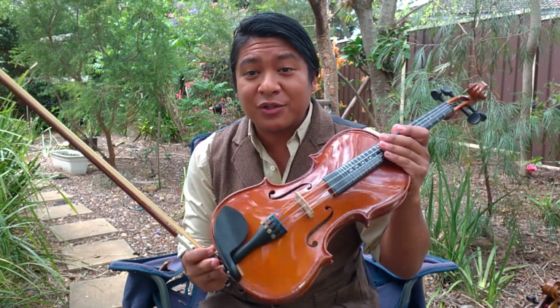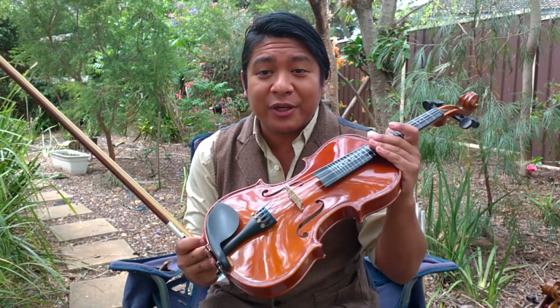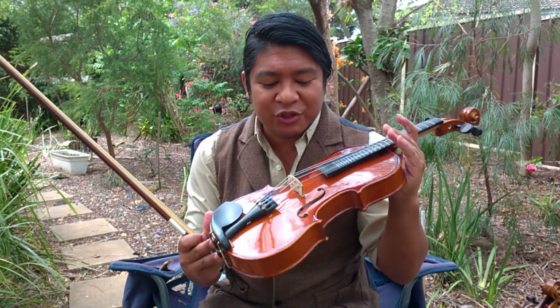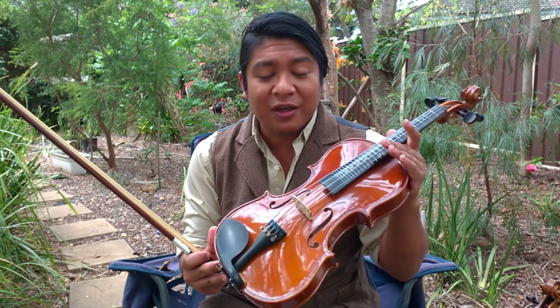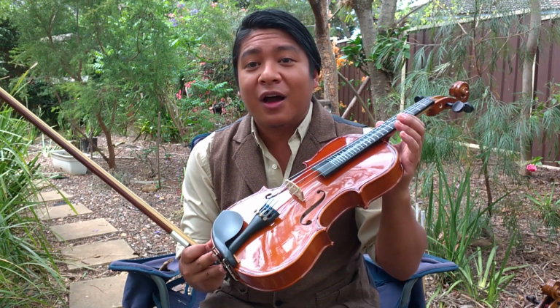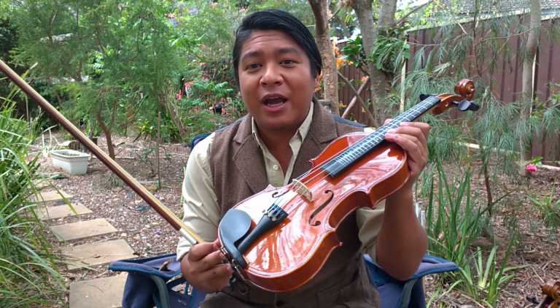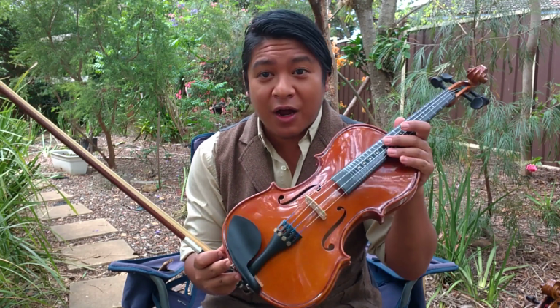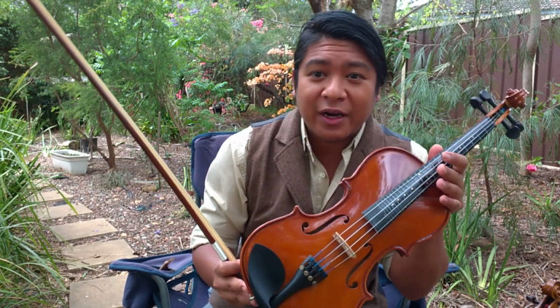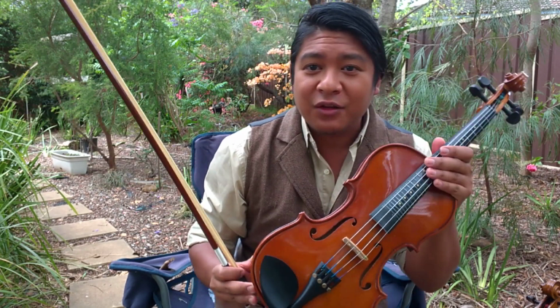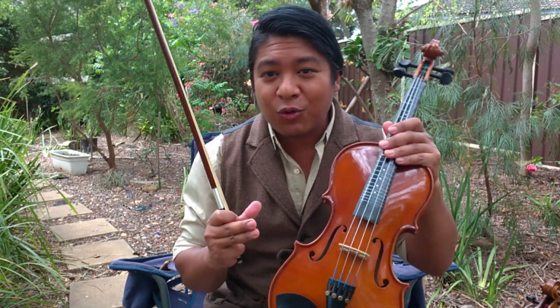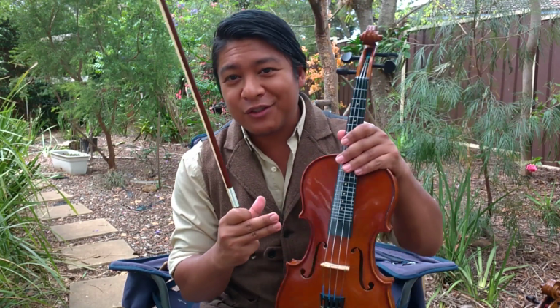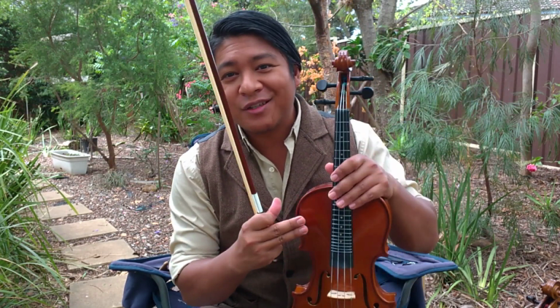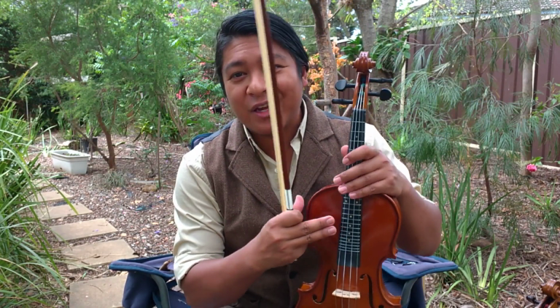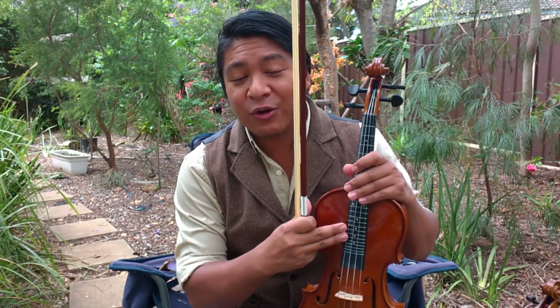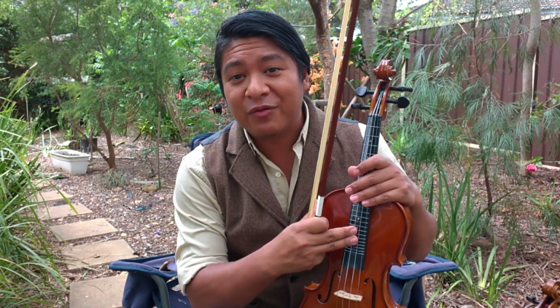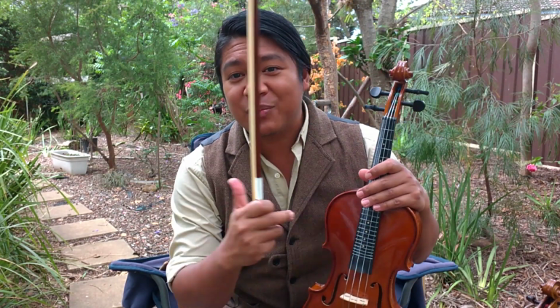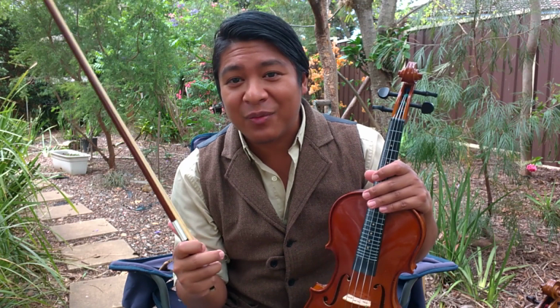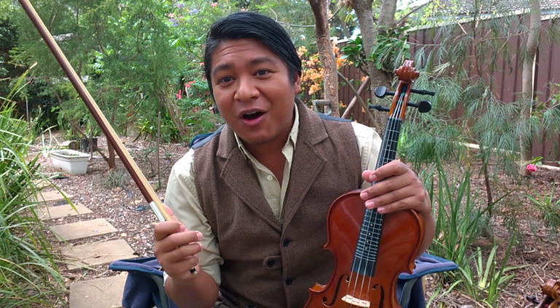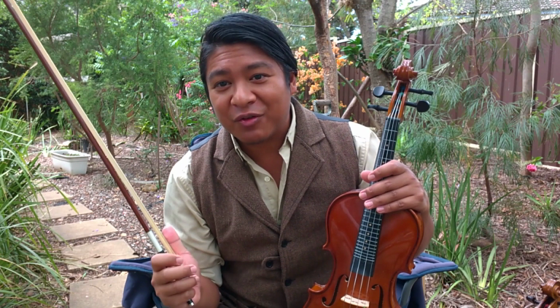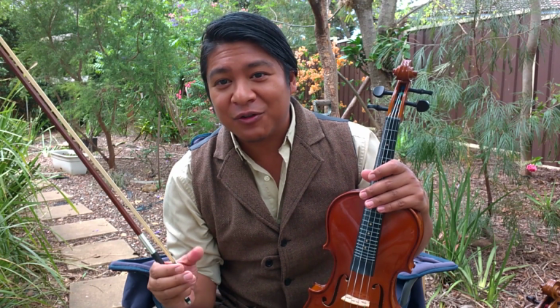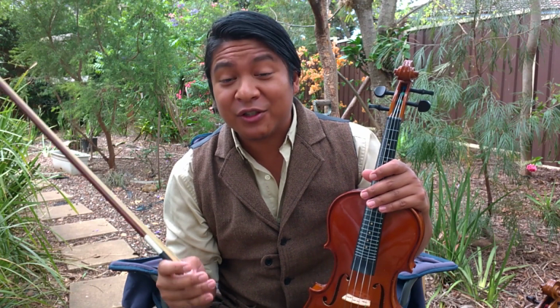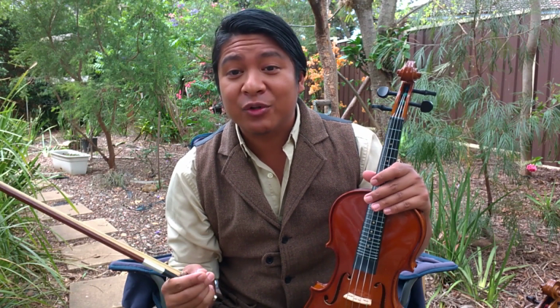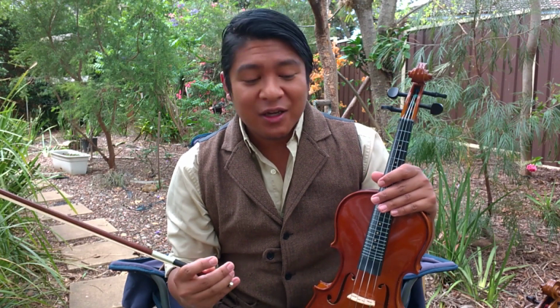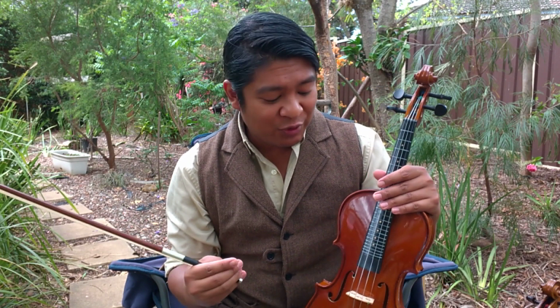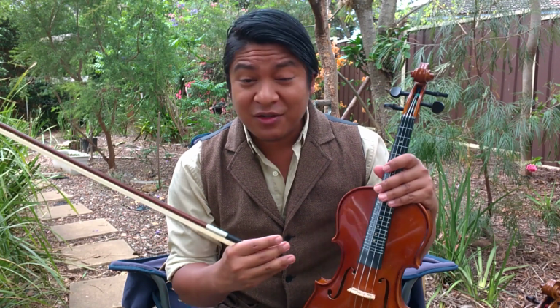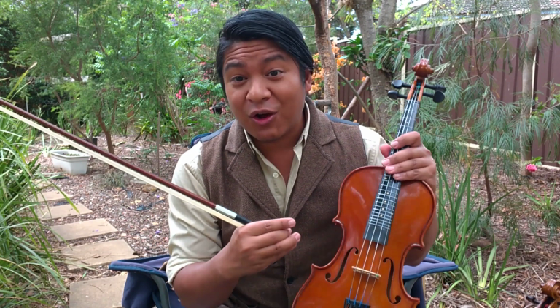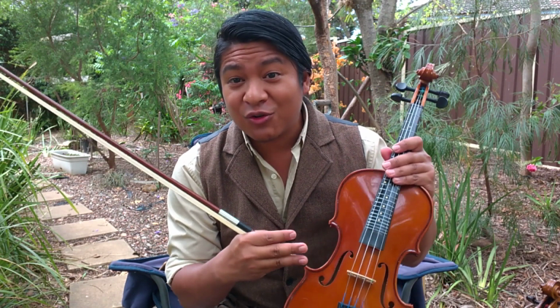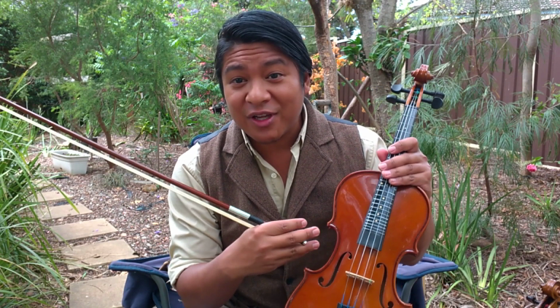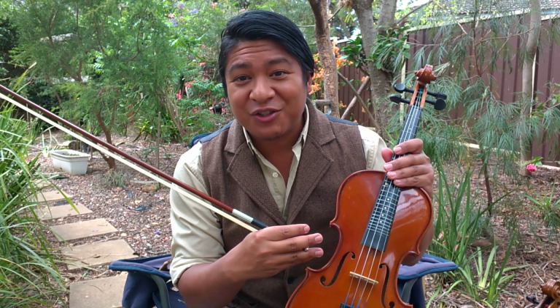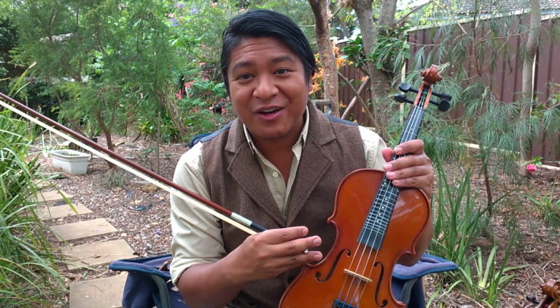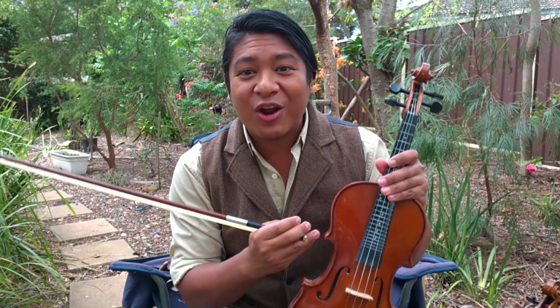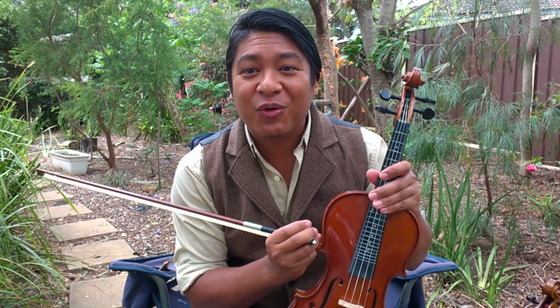Now that was a little bit shaky. I had forgotten that I had taken the good quality strings that I used to have on here, which were heaviest, and I put them on a different fiddle. So I scrambled to put basically a dollar store set of strings on here. Oh boy, they're rough.